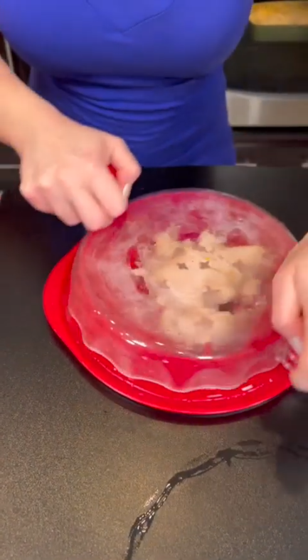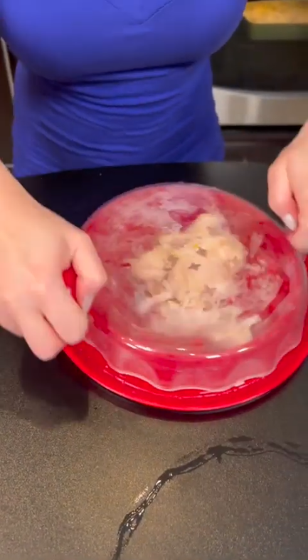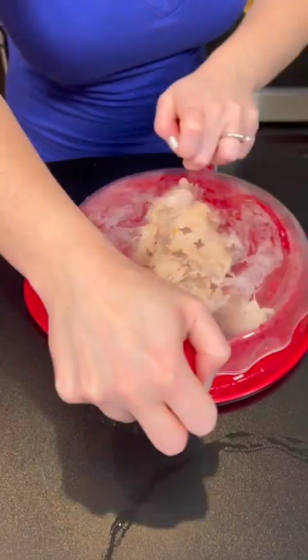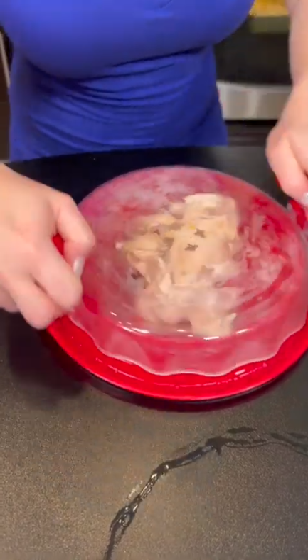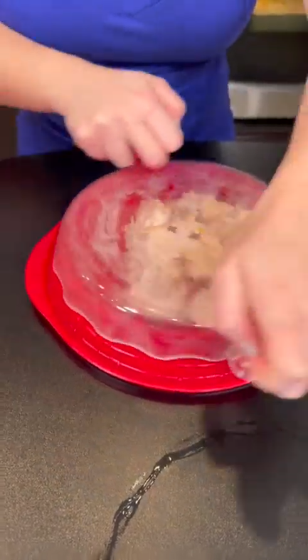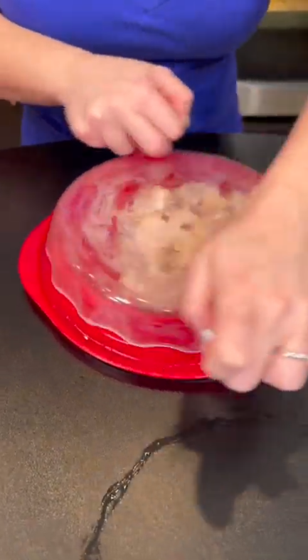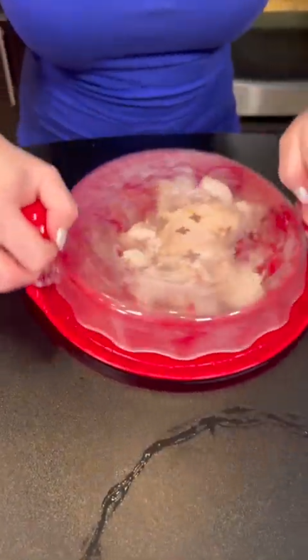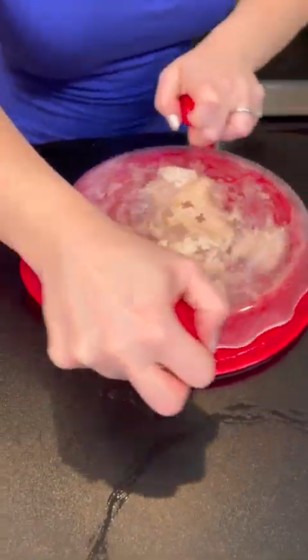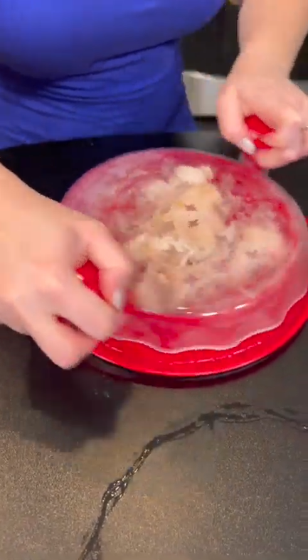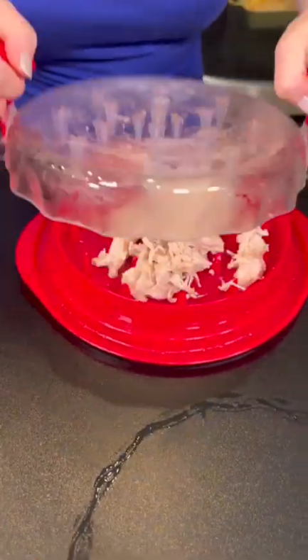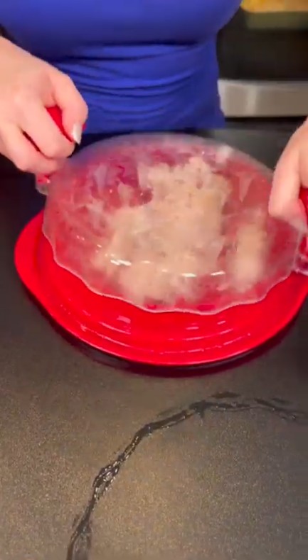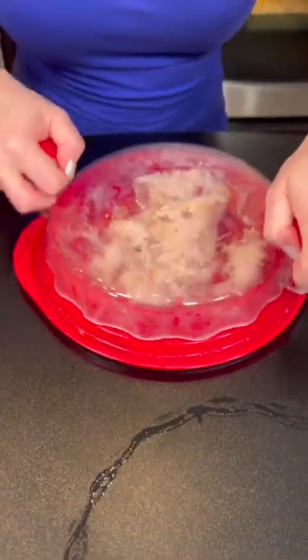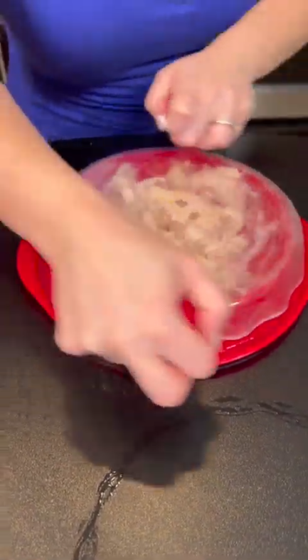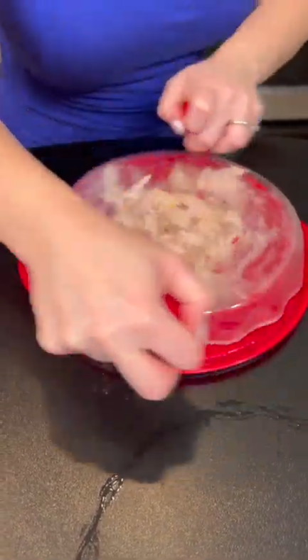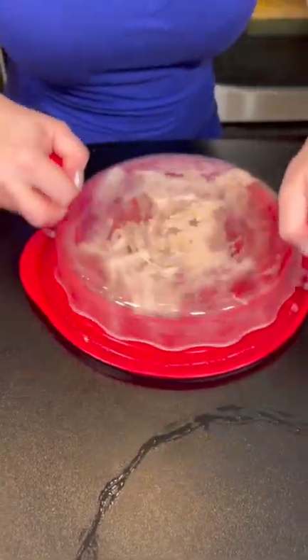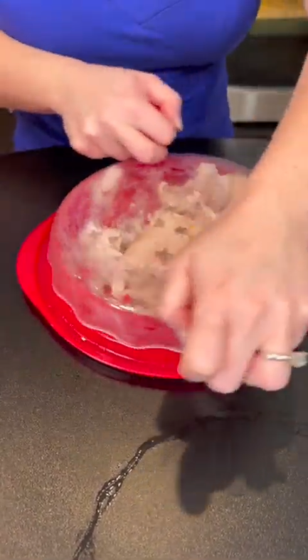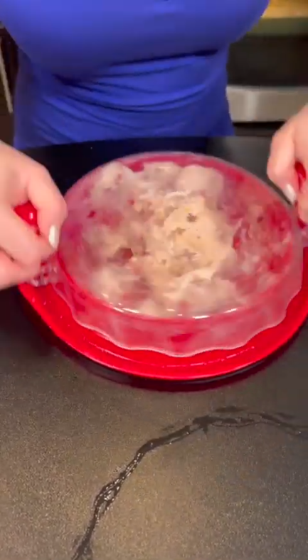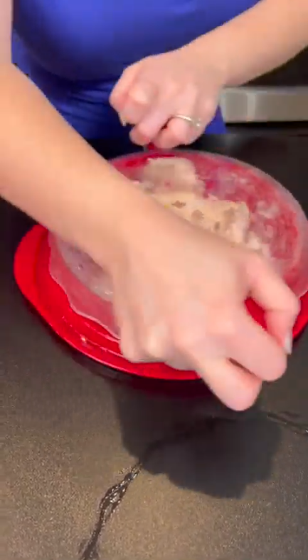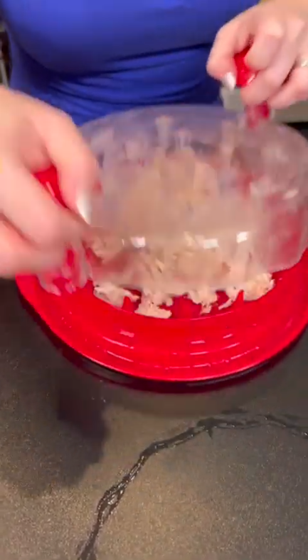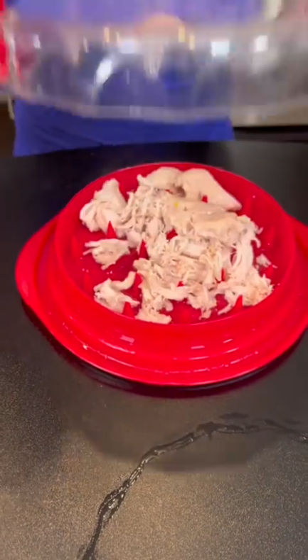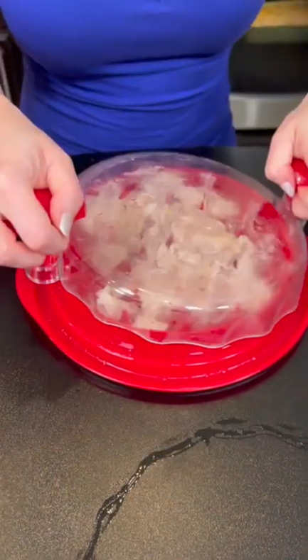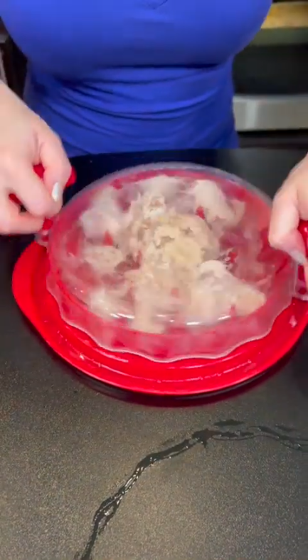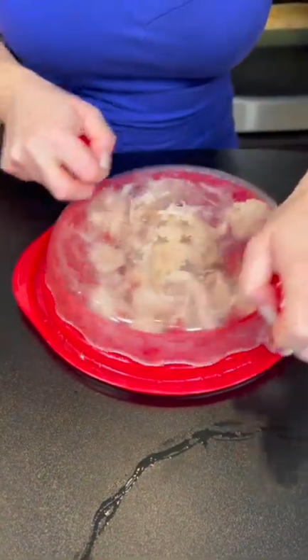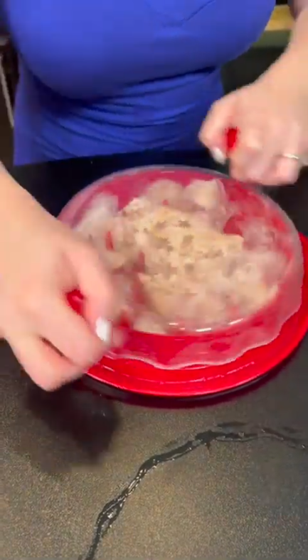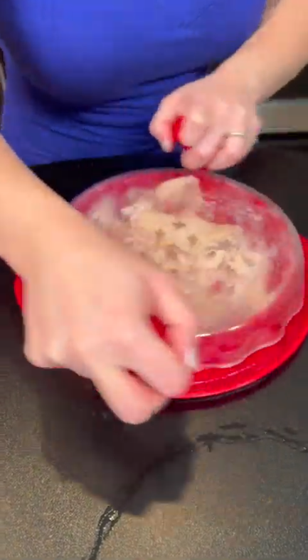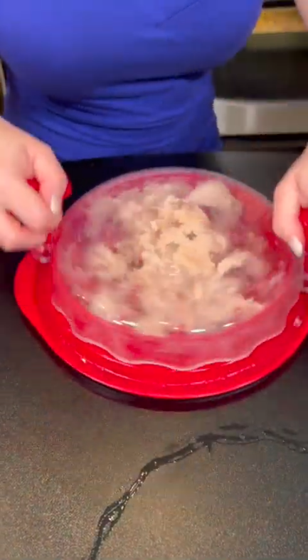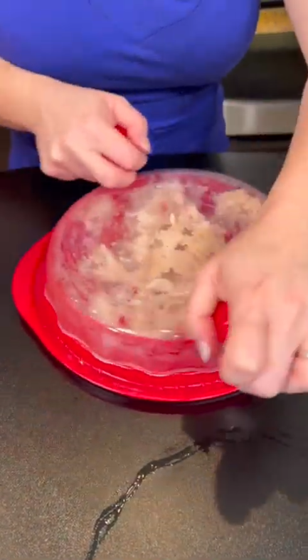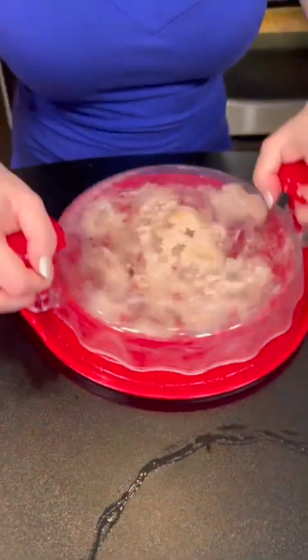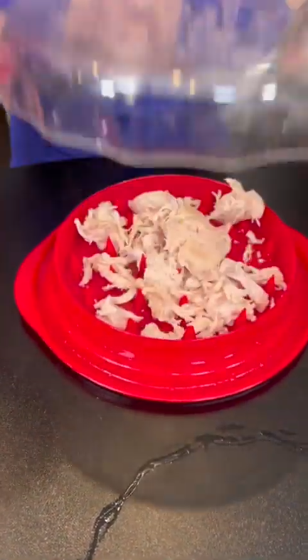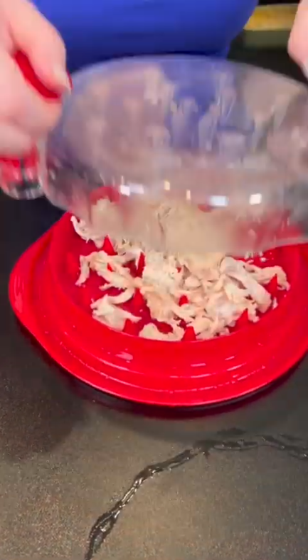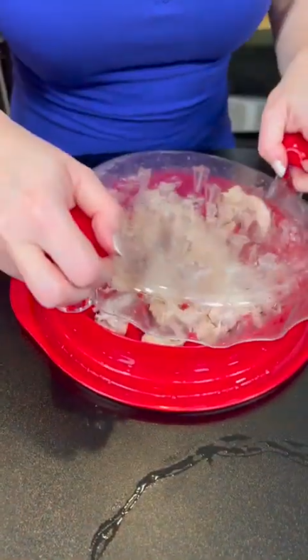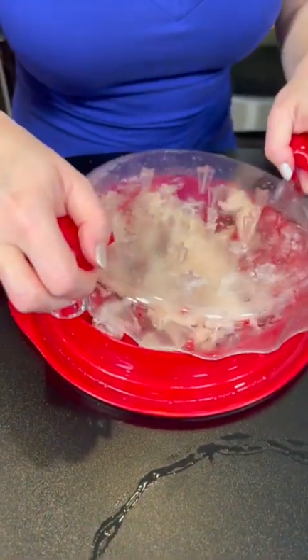Oh wow, look at that! Is that not the smartest thing you've ever seen? That worked like a charm. Look at that — genius!